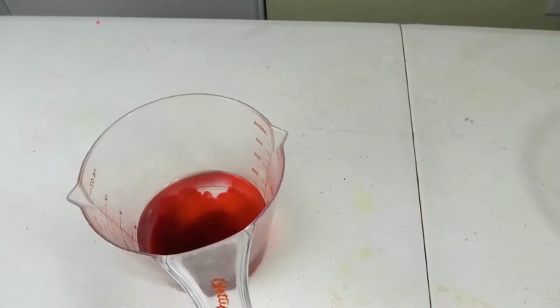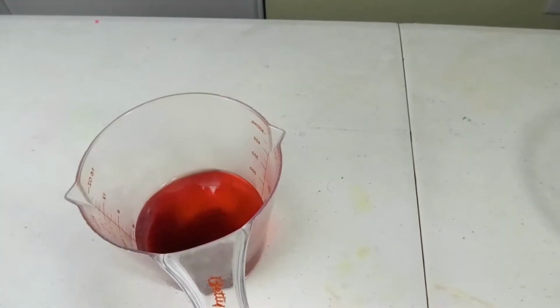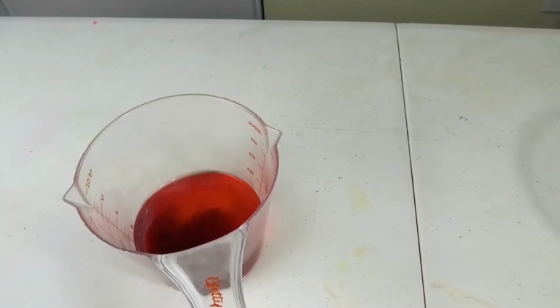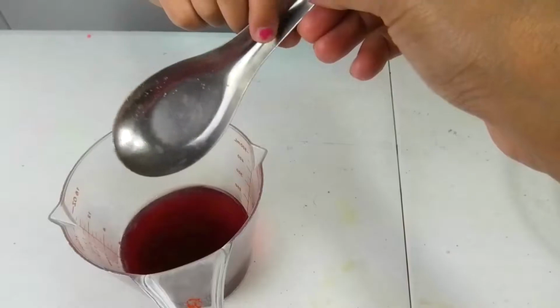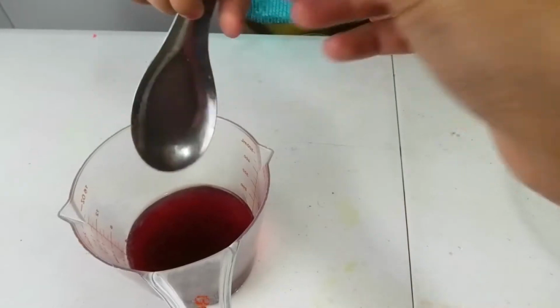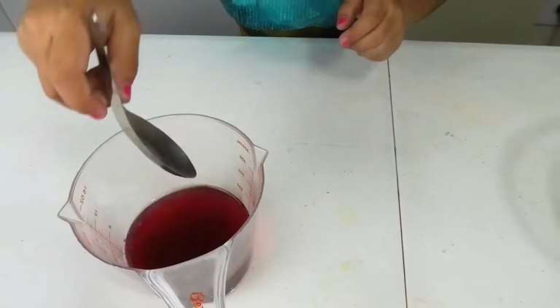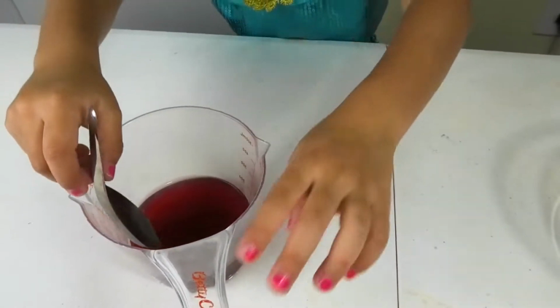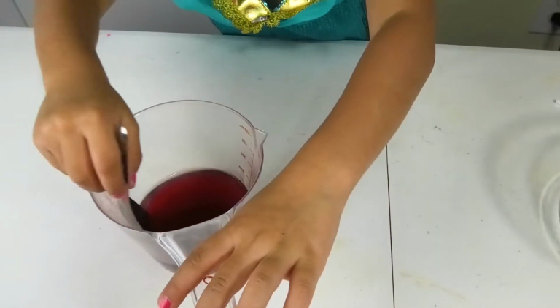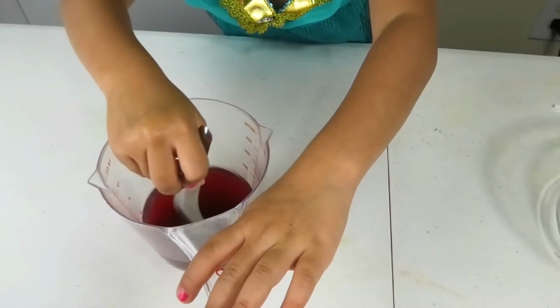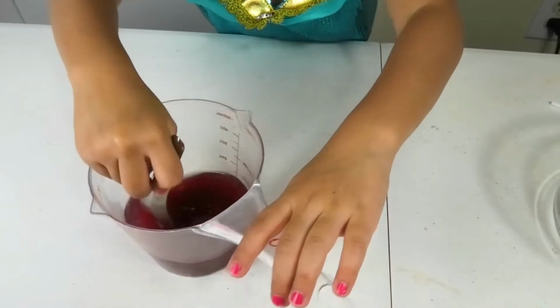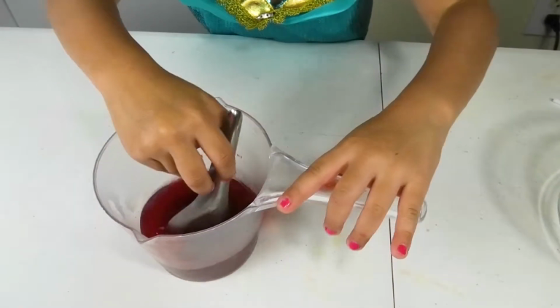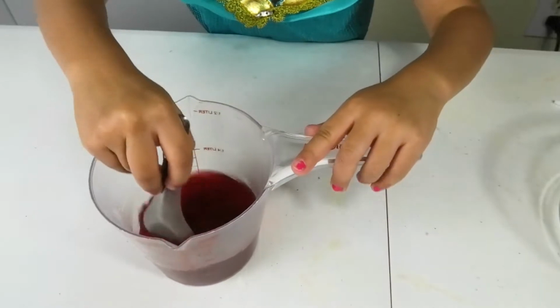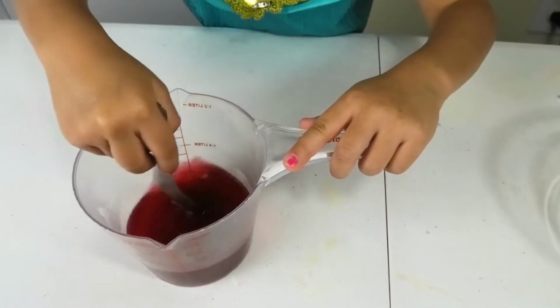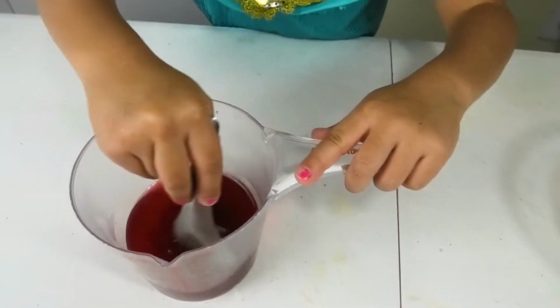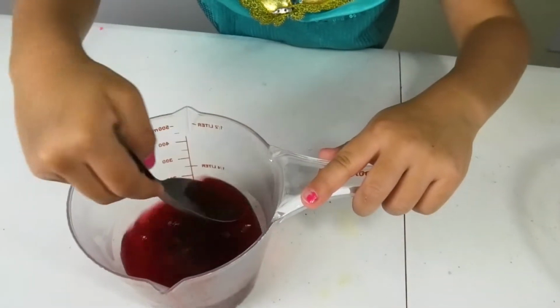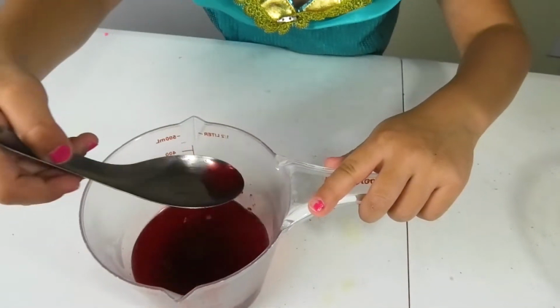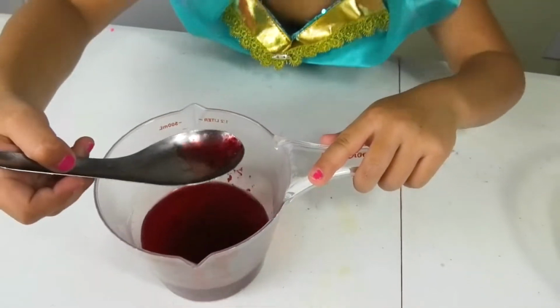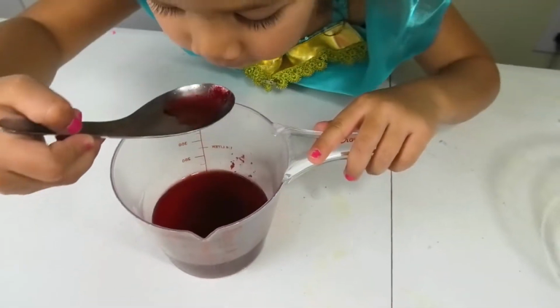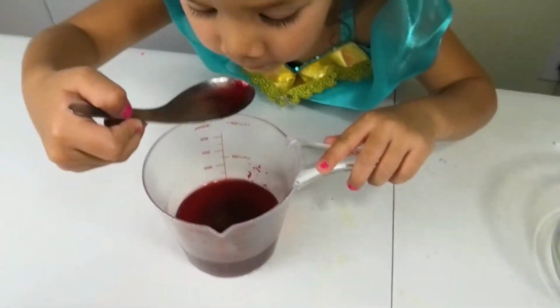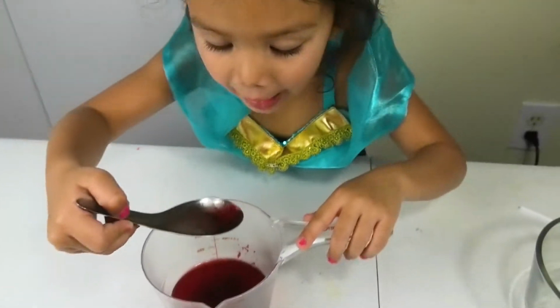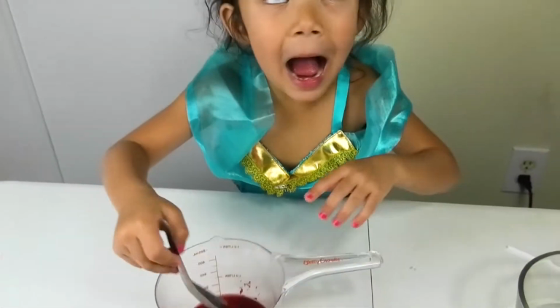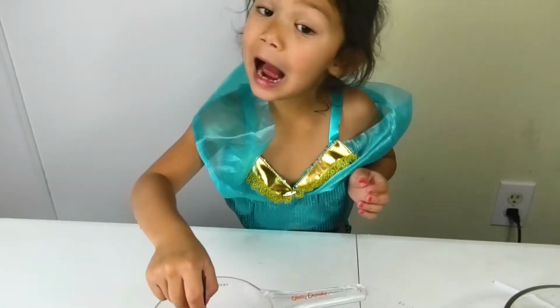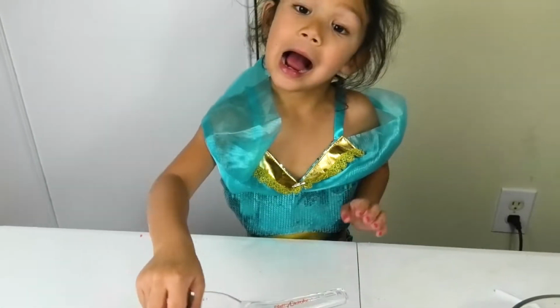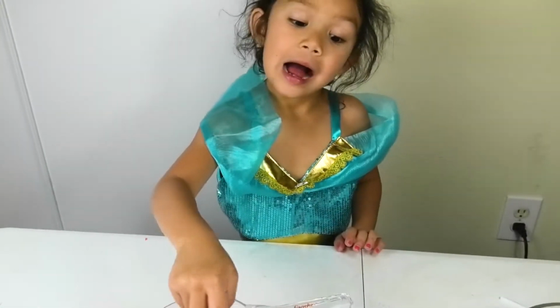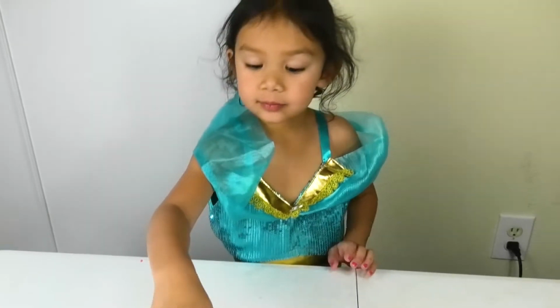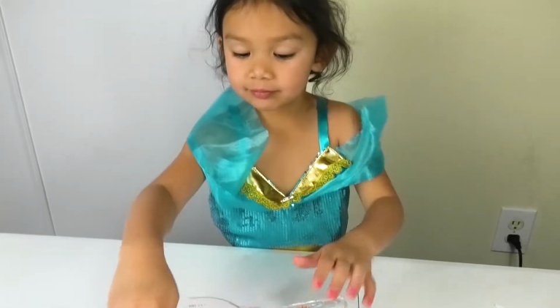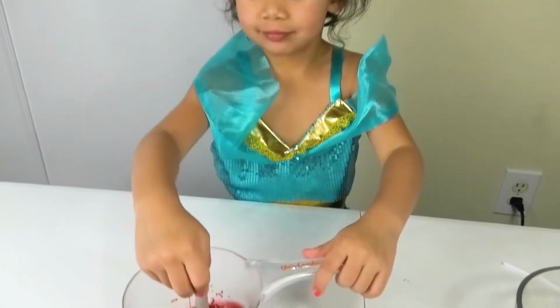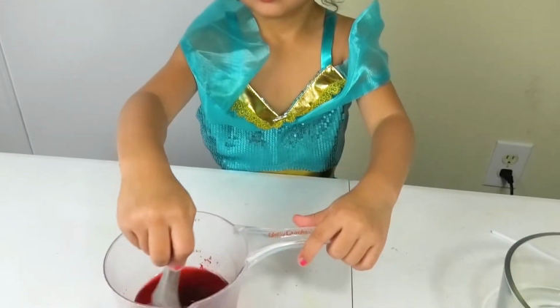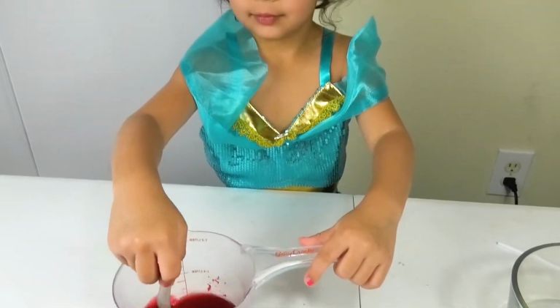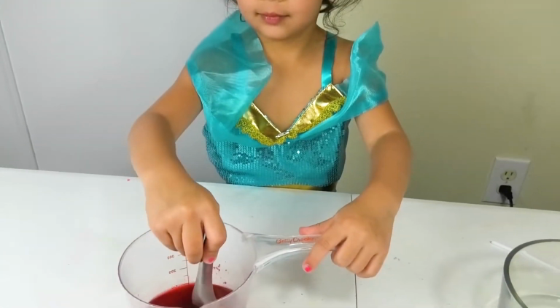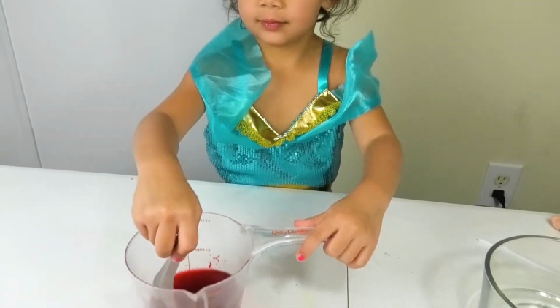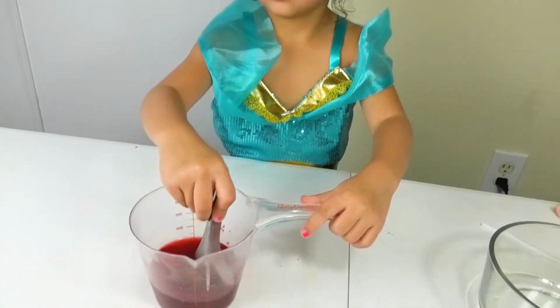Red, red, red. This is red, the color red. Do you know what color this is? This is red.